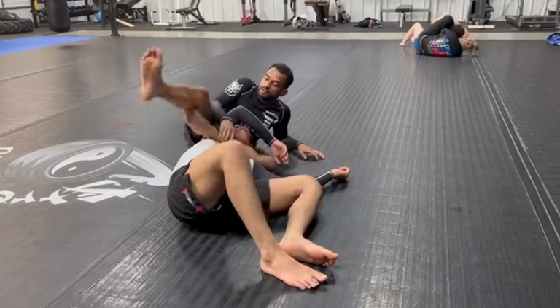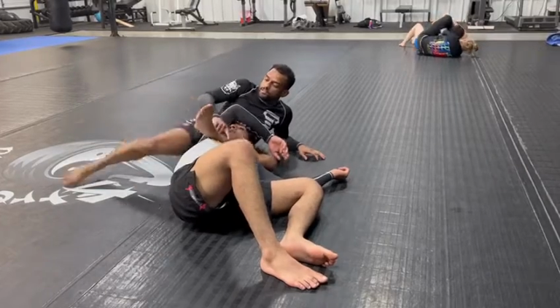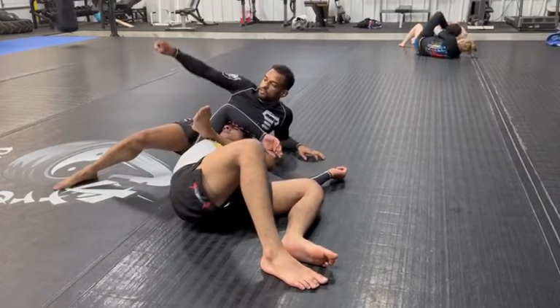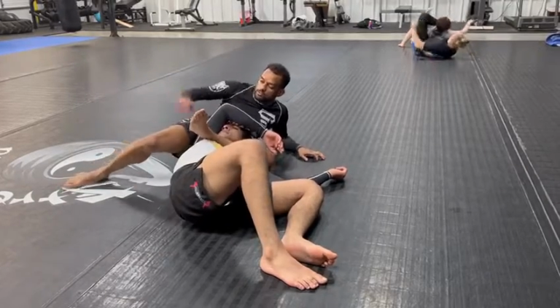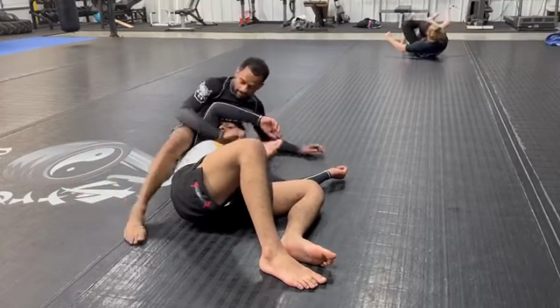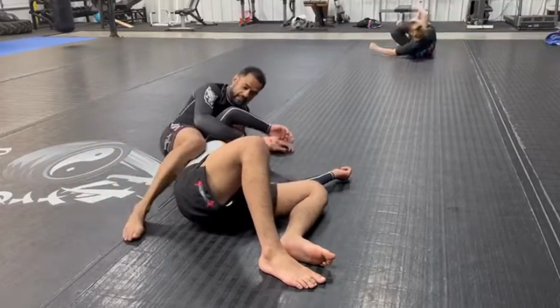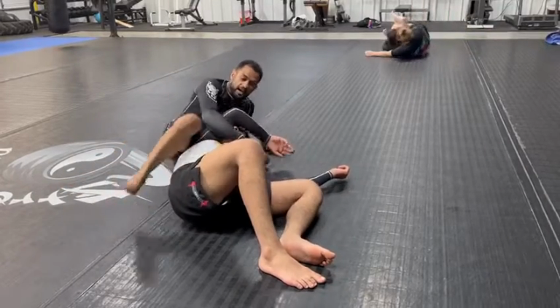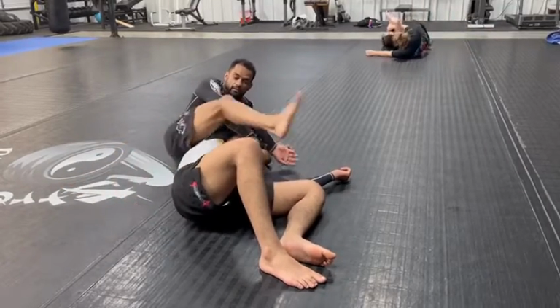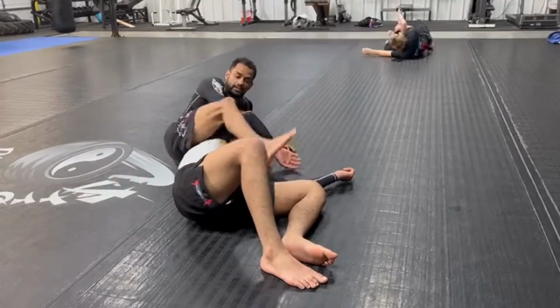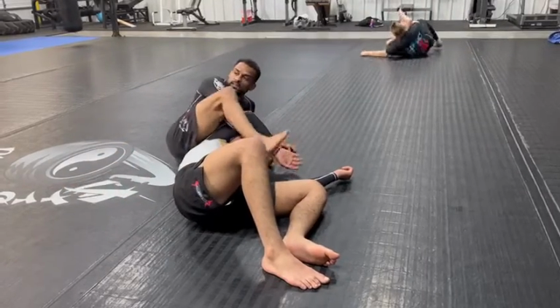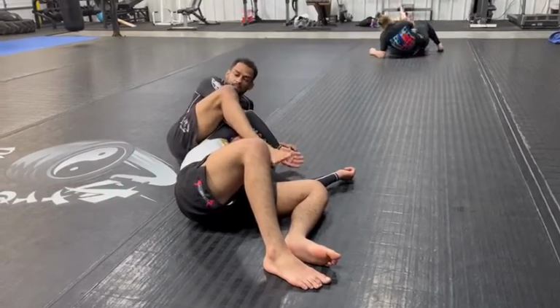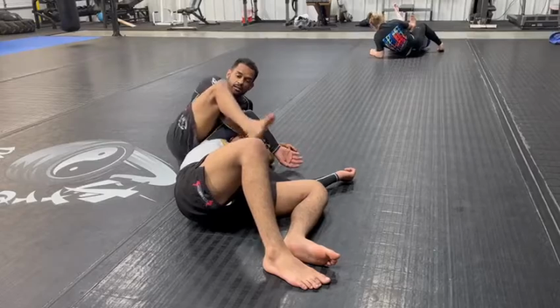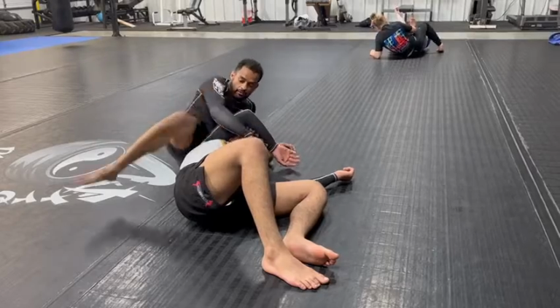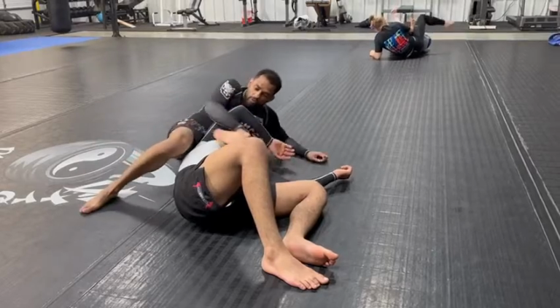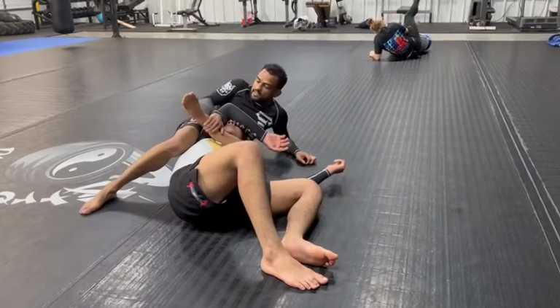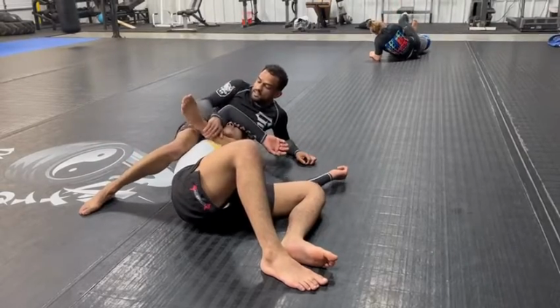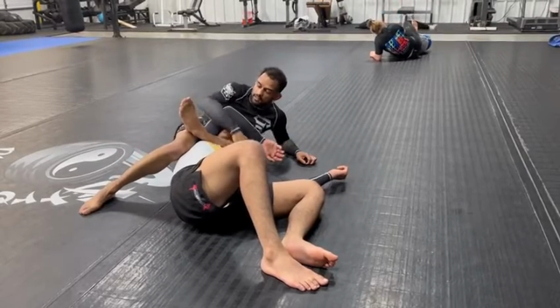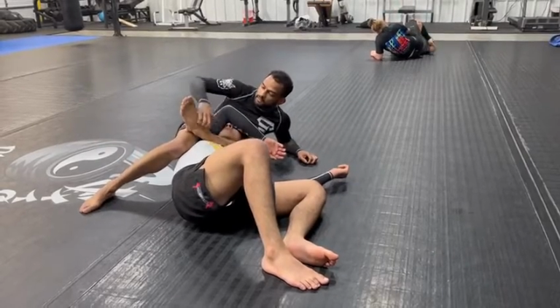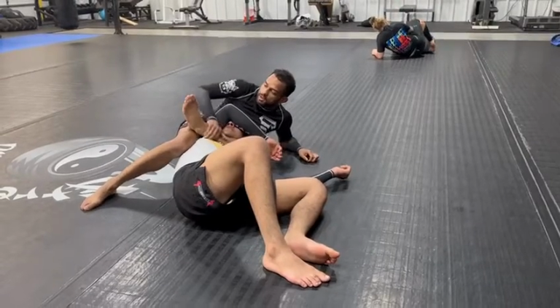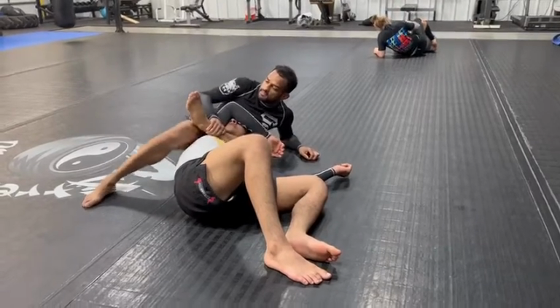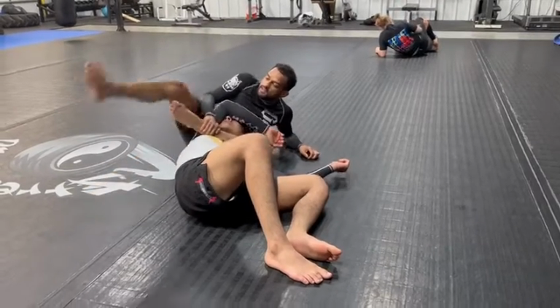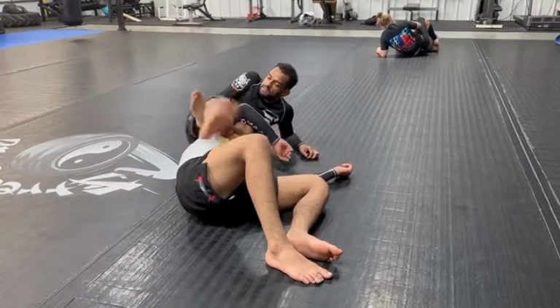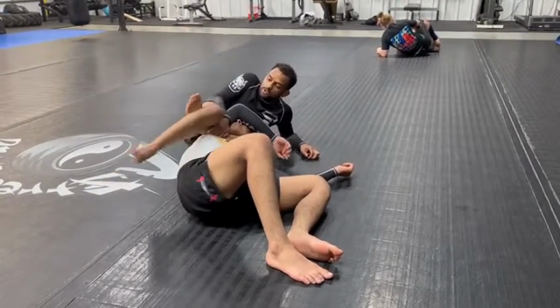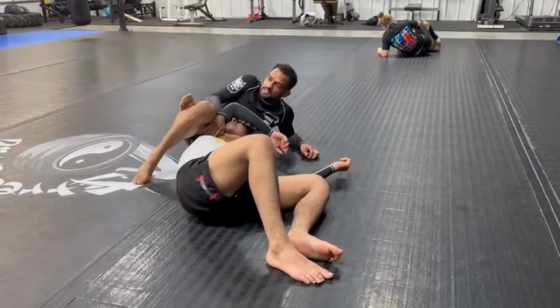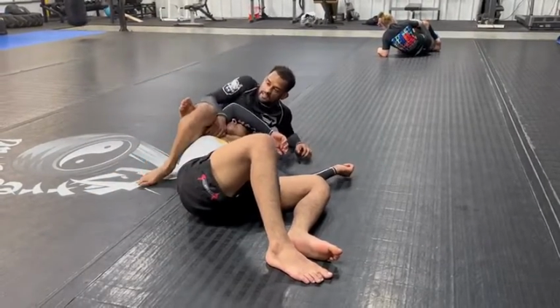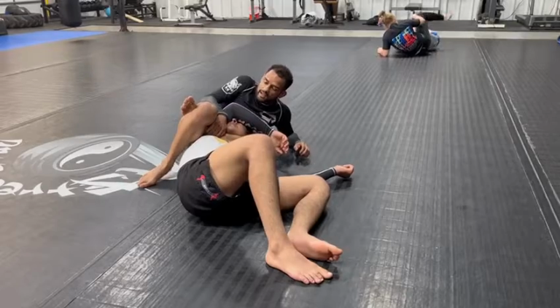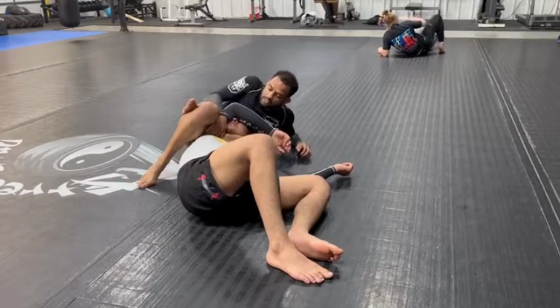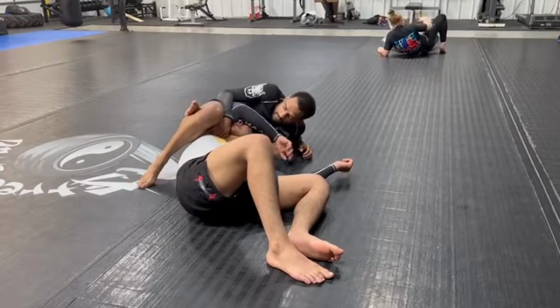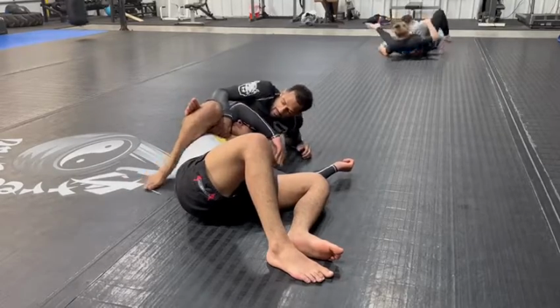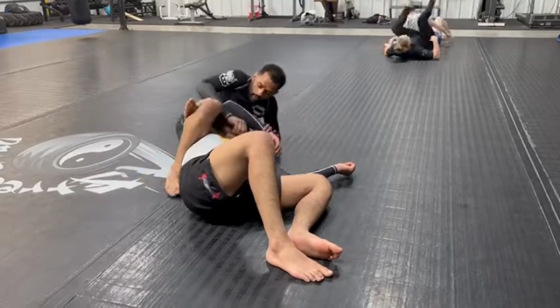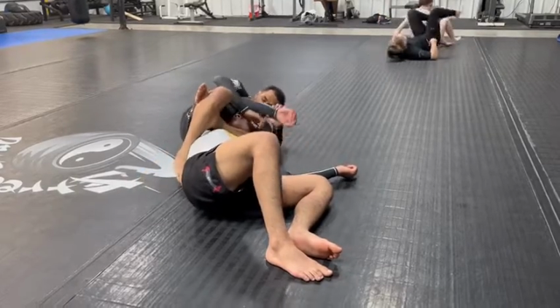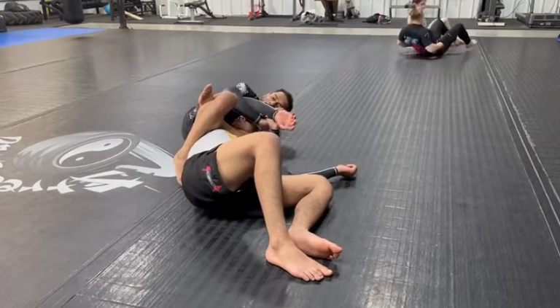Because my foot is shooting through this way. If I'm like this, I can't reach. So I'm going to rotate until my leg comes across. Now it's super easy — I can either choke in here, or I can grab him tomorrow.